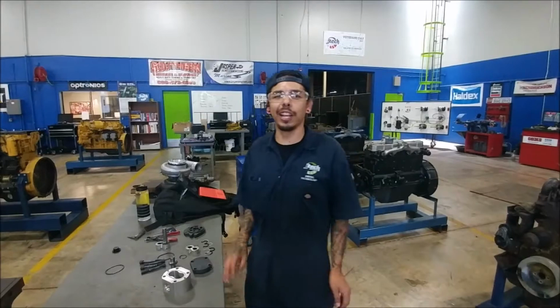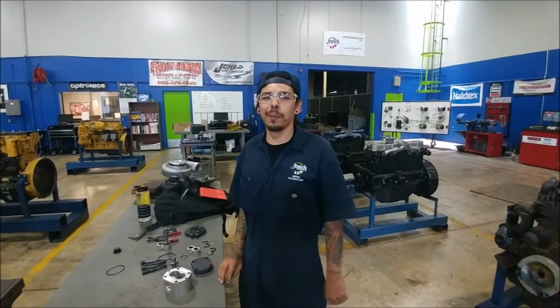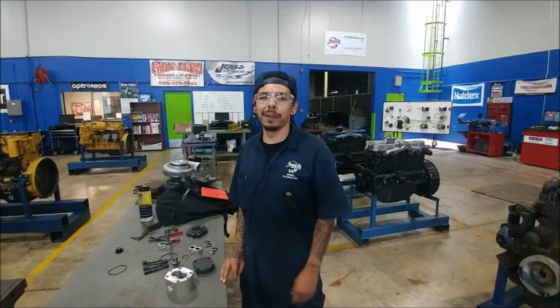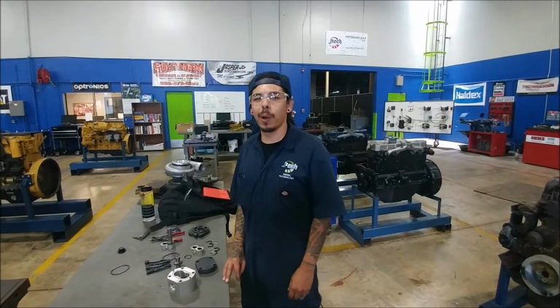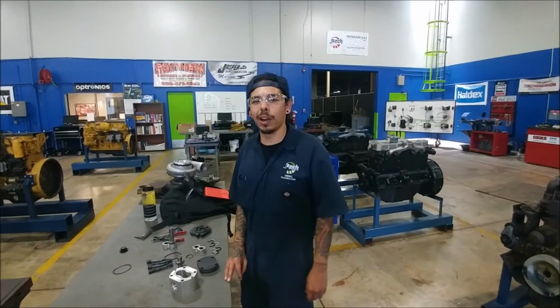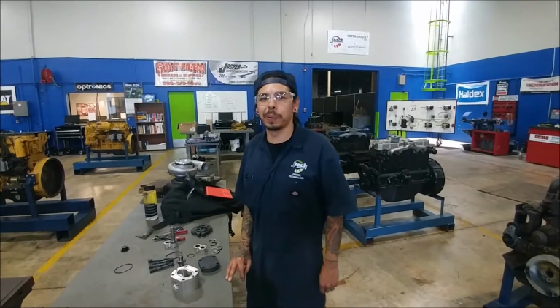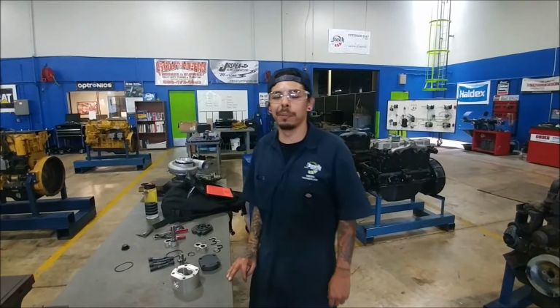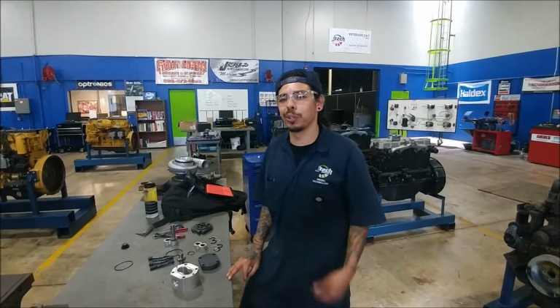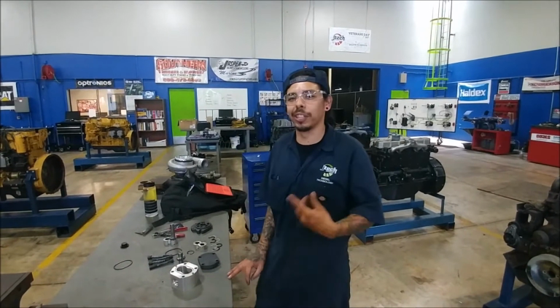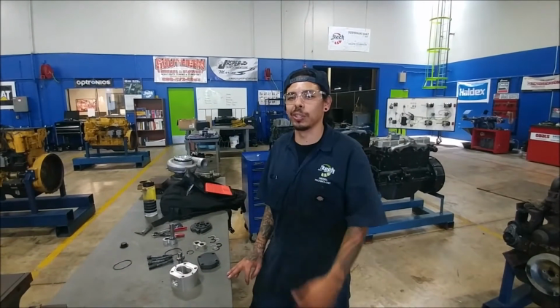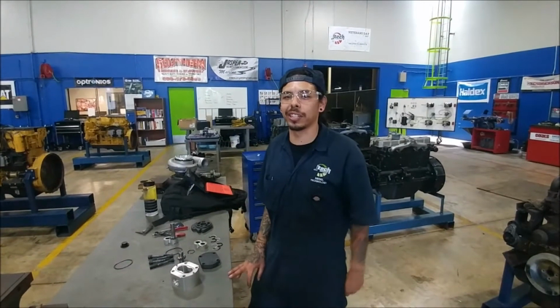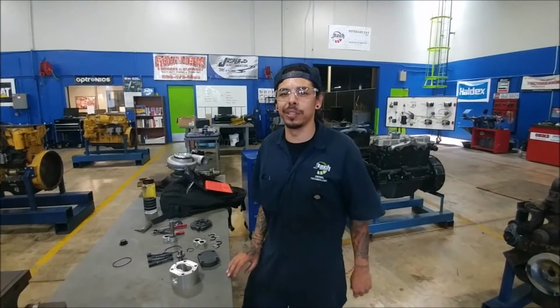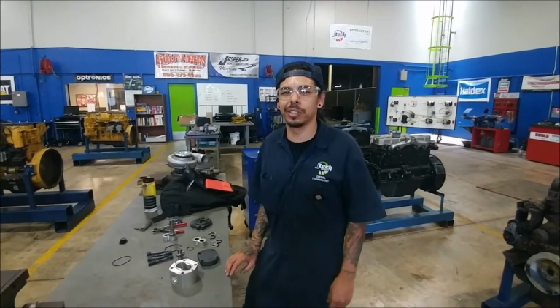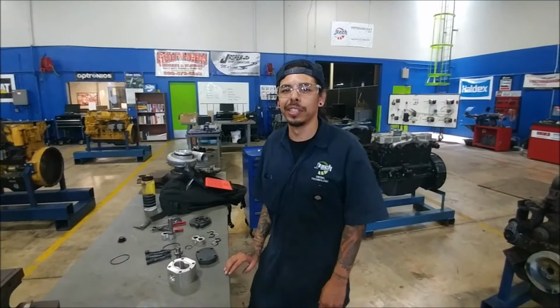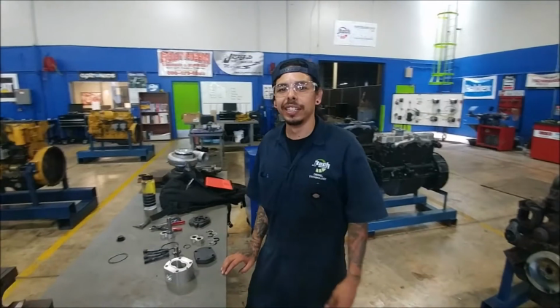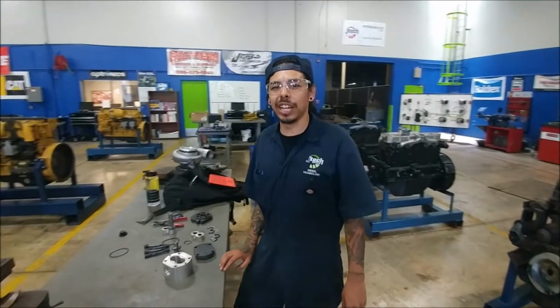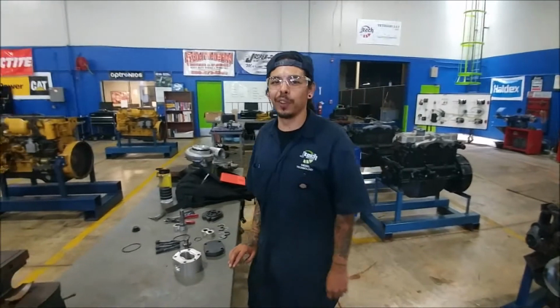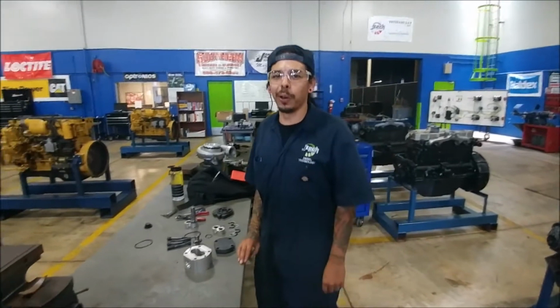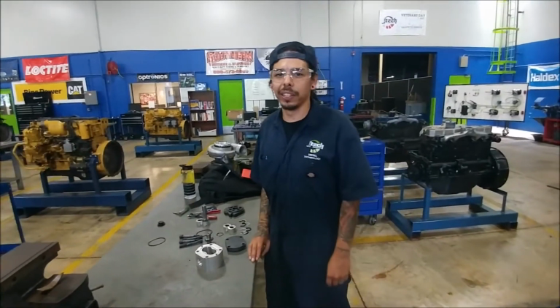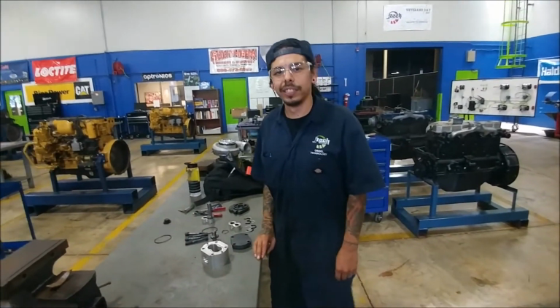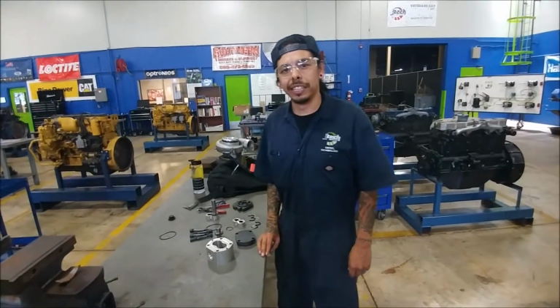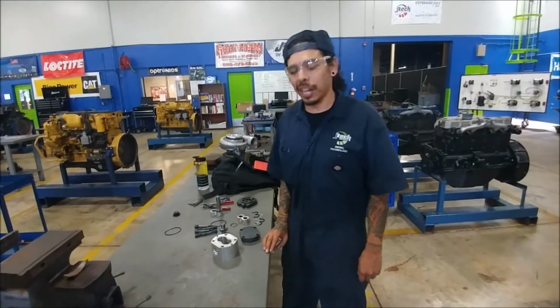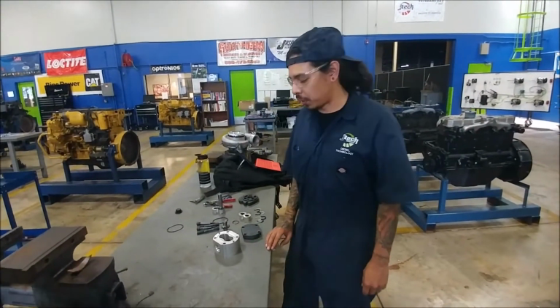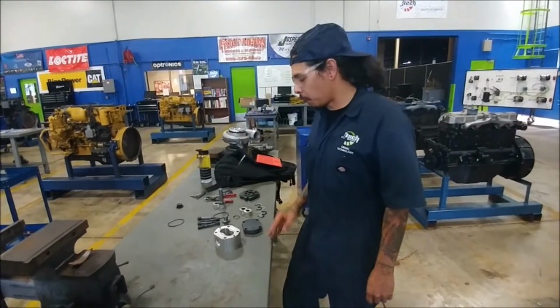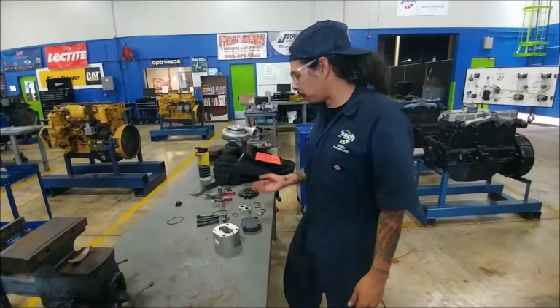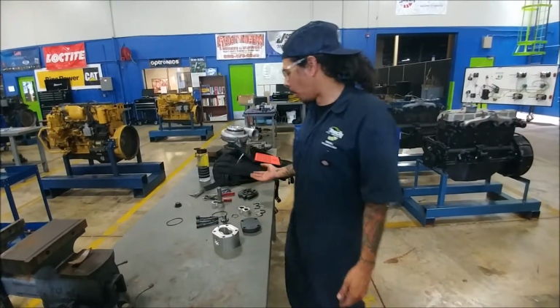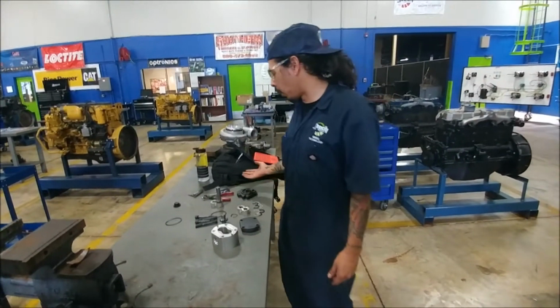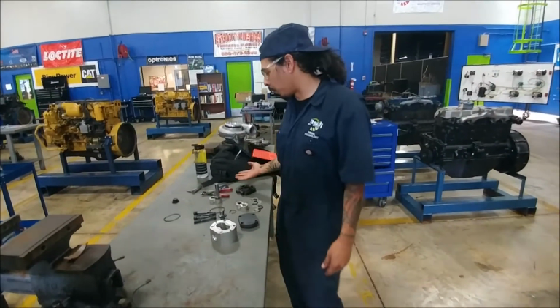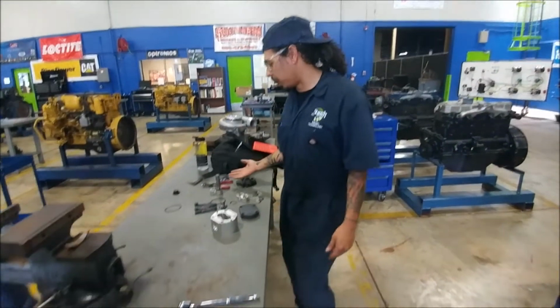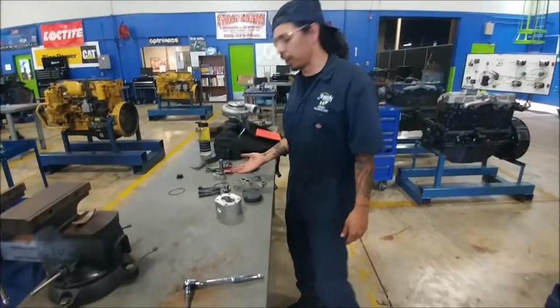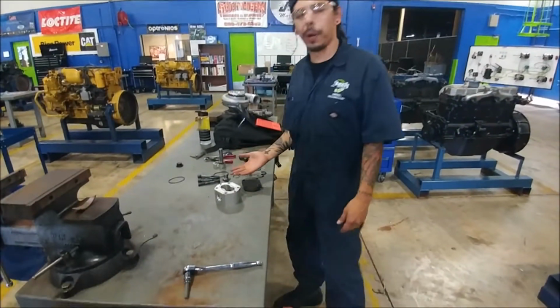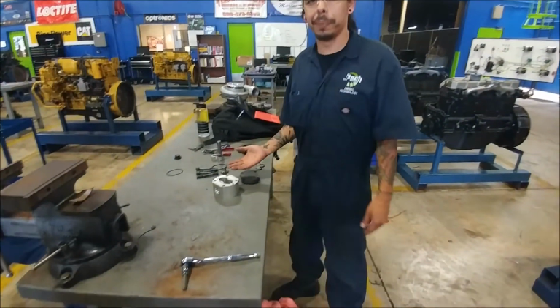Hello, my name is Juan Carlos Peña. I'm a student here at Jones Technical Institute in Jacksonville, Florida. In today's video we're going to be going over a gear problem.